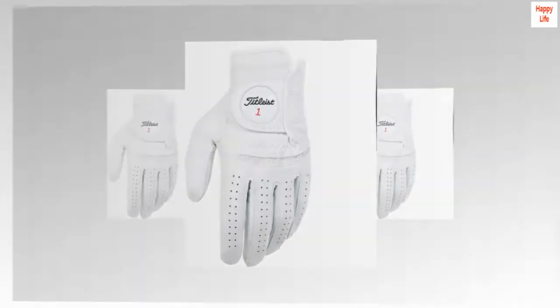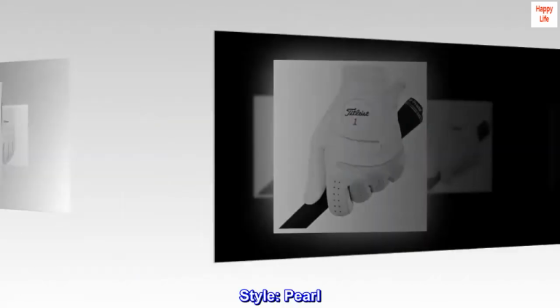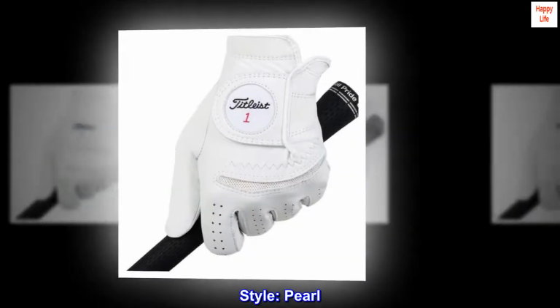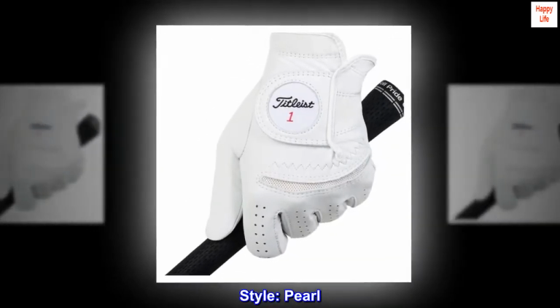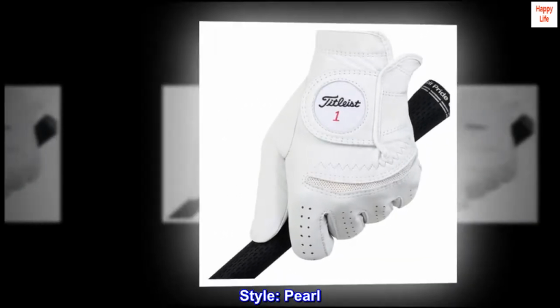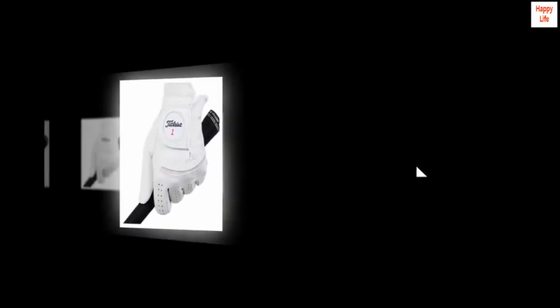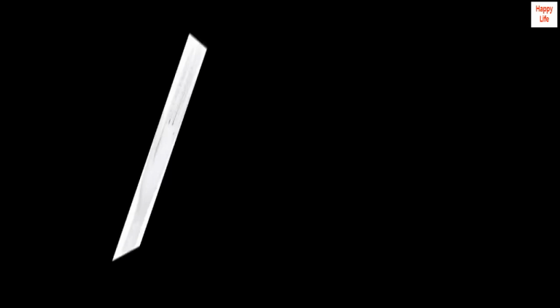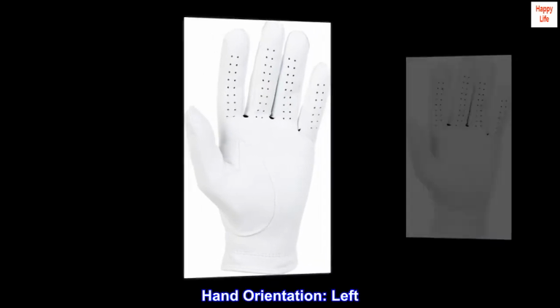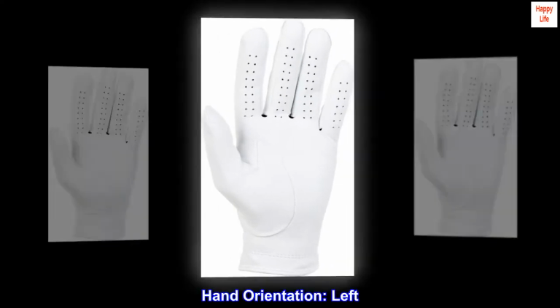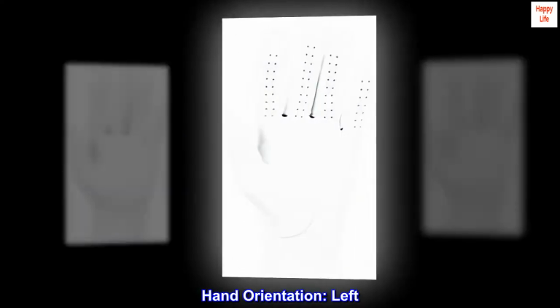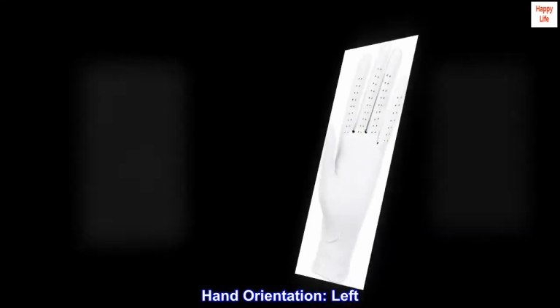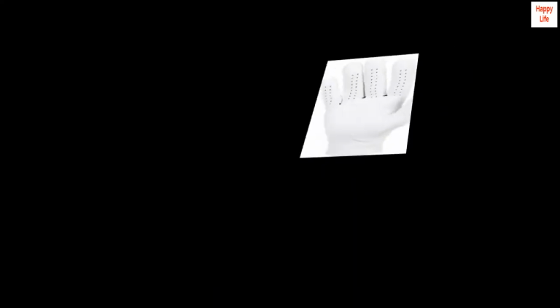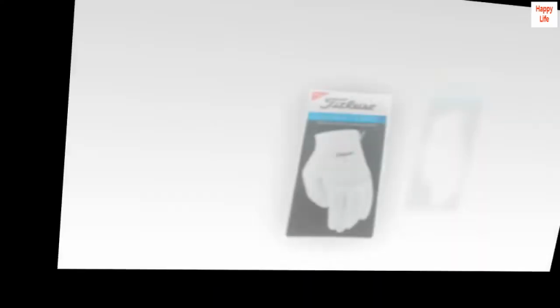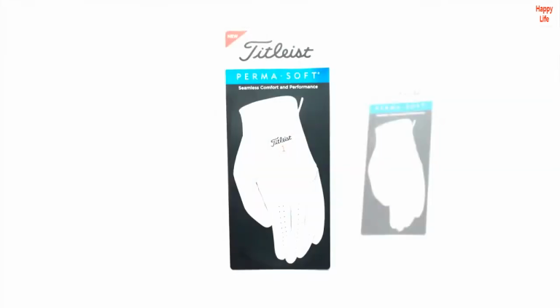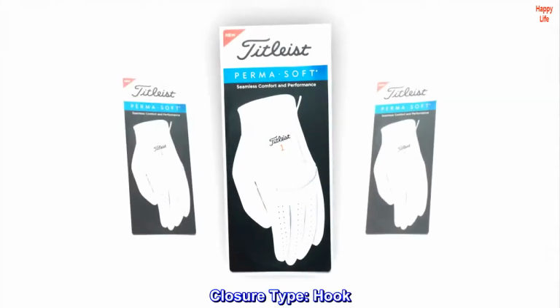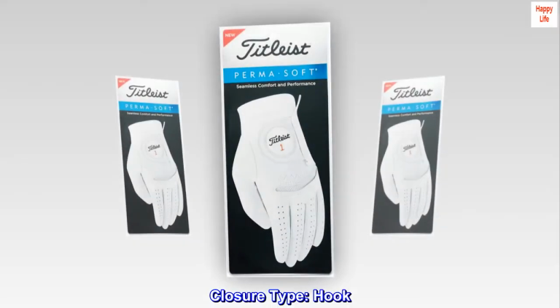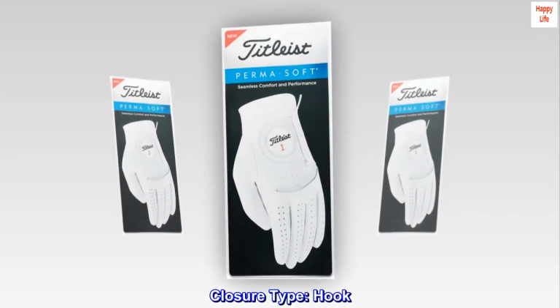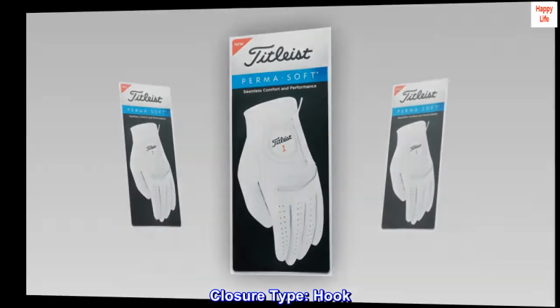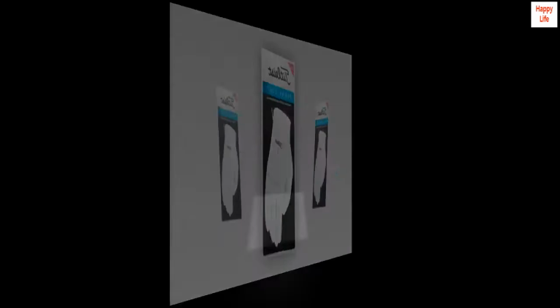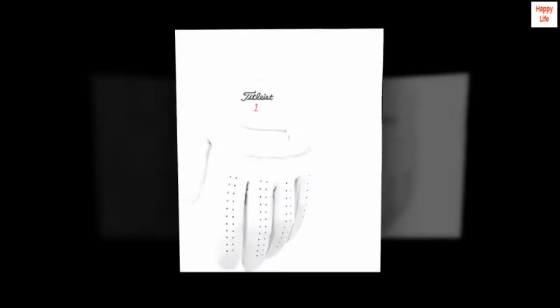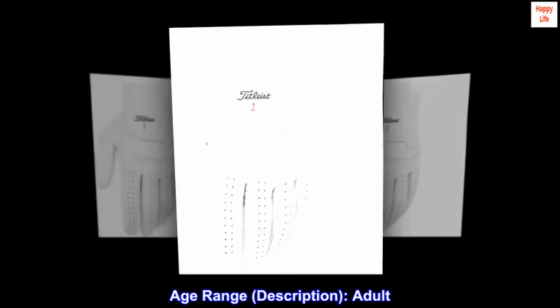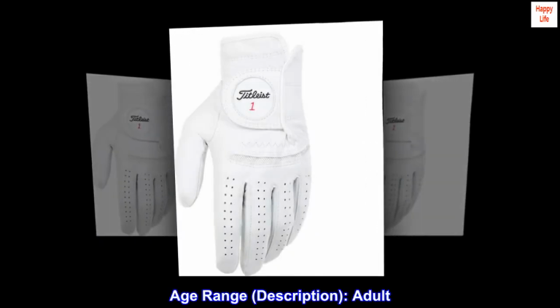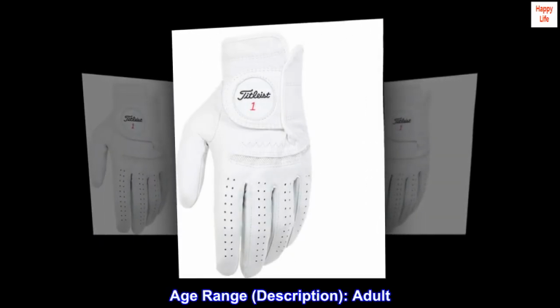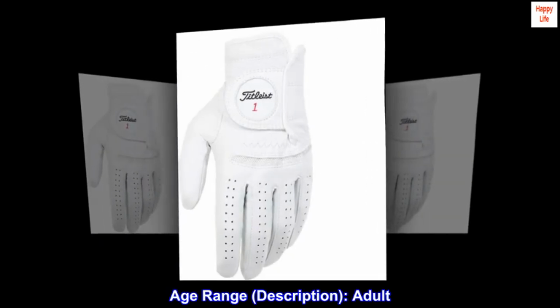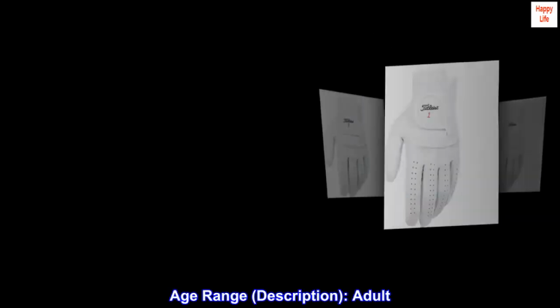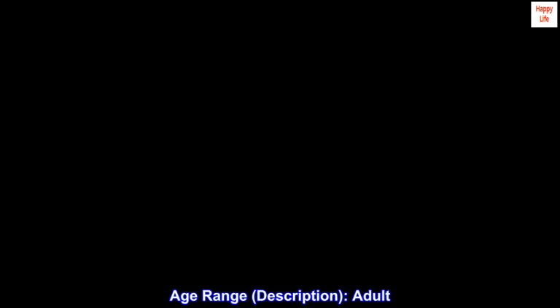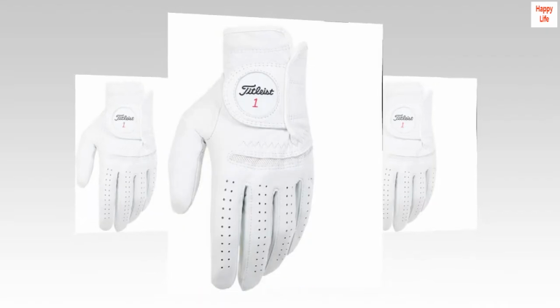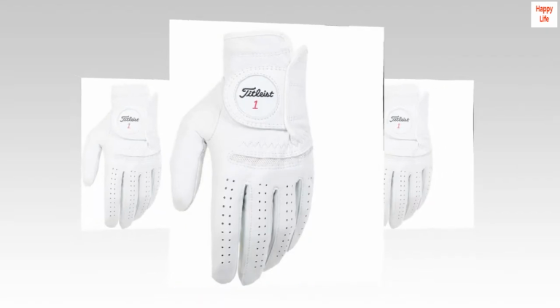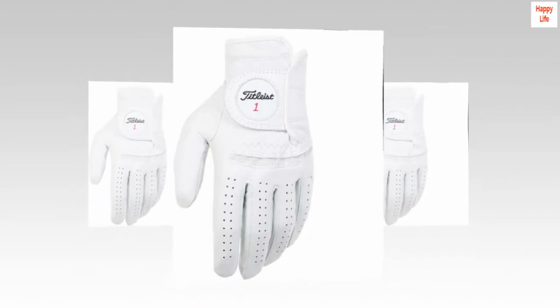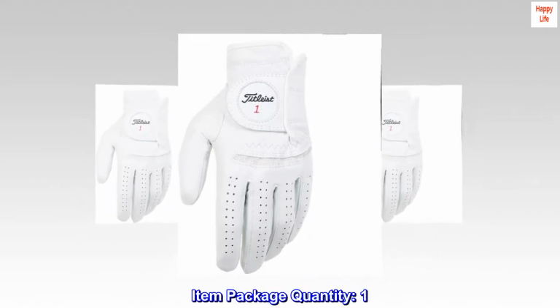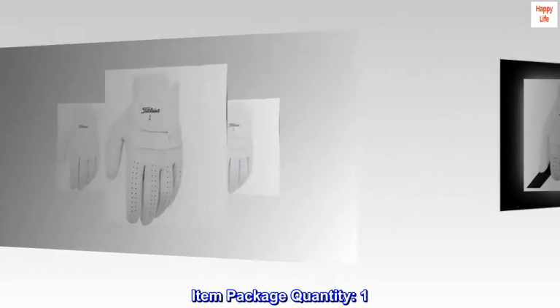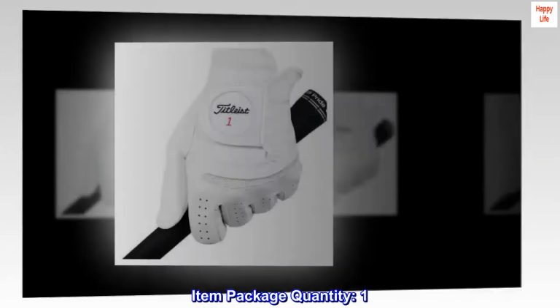Style: Pearl. Hand orientation: Left. Closure type: Hook. Age range description: Adult. Item package quantity: 1.